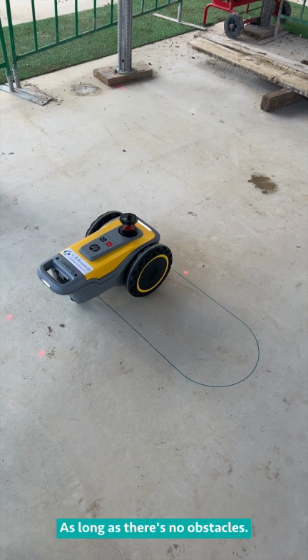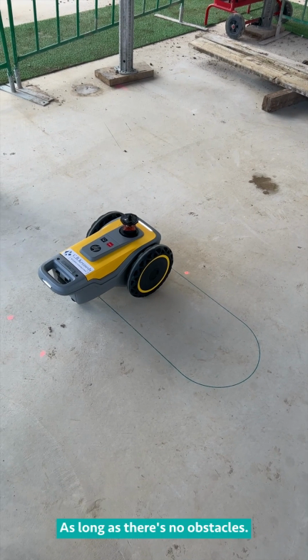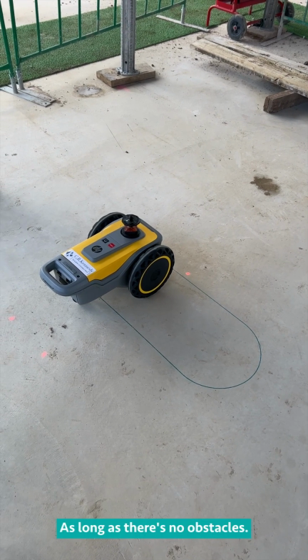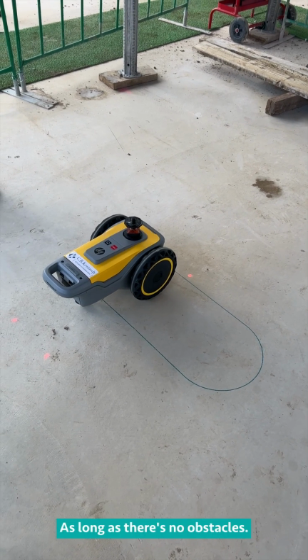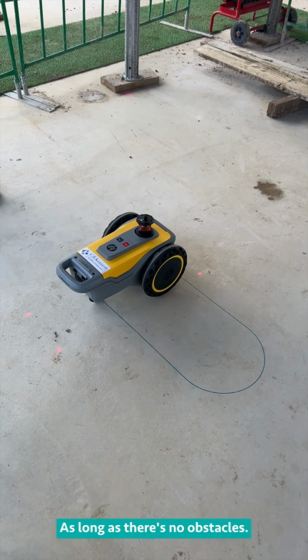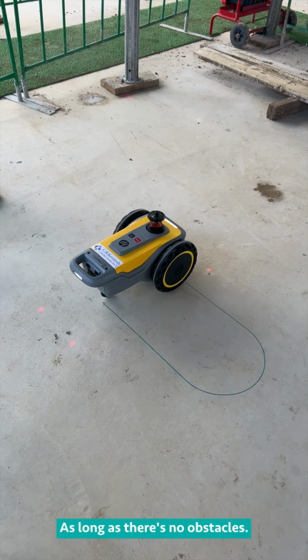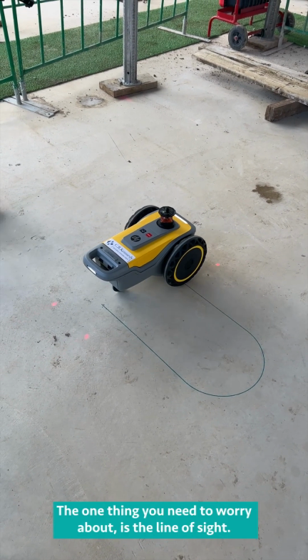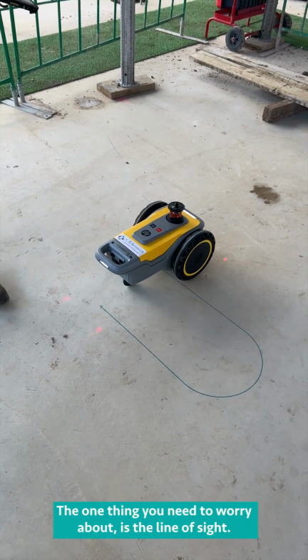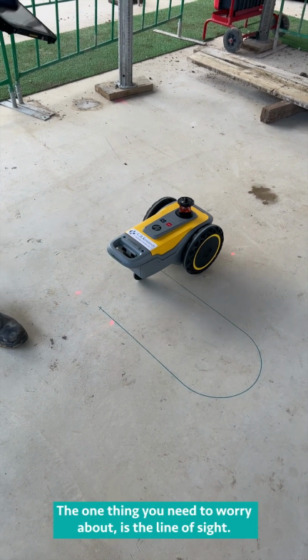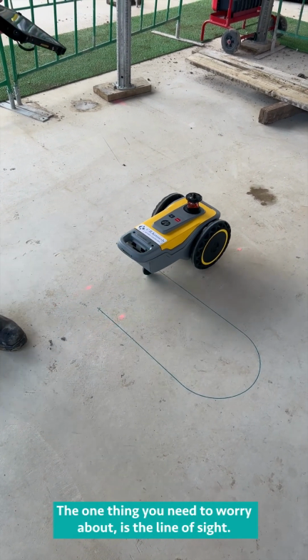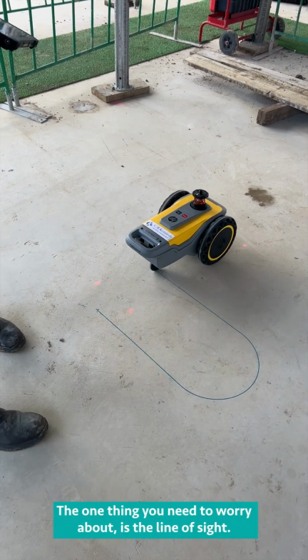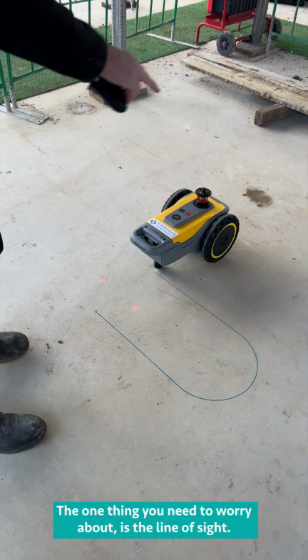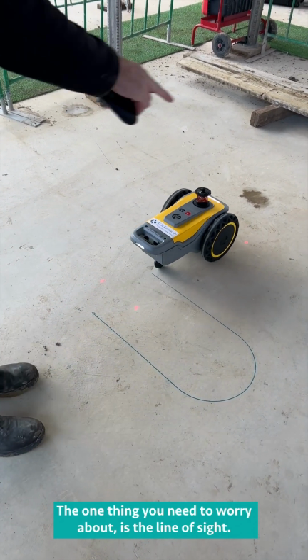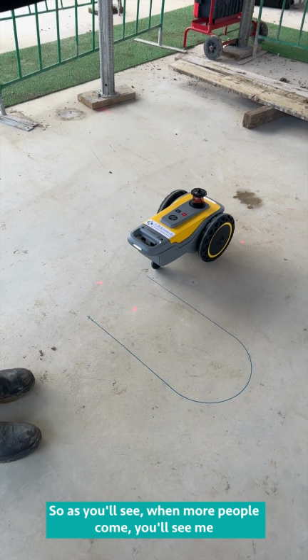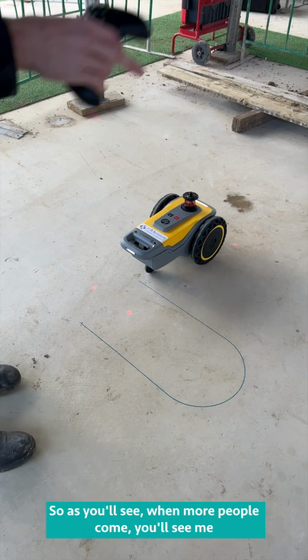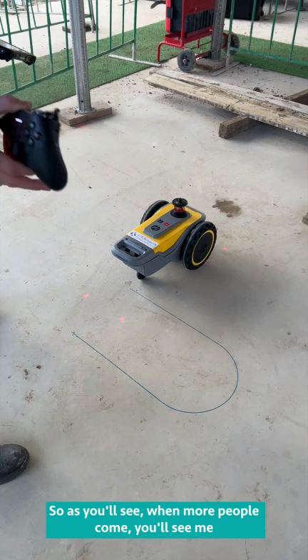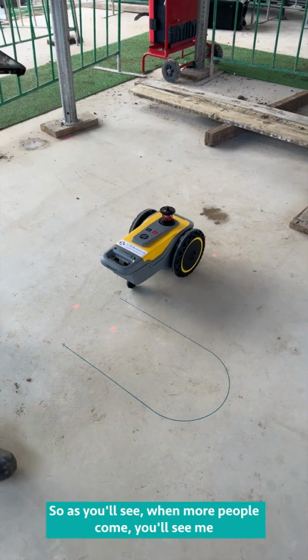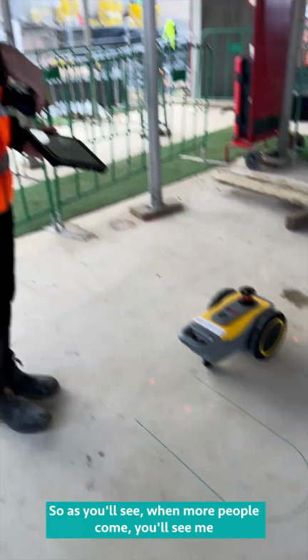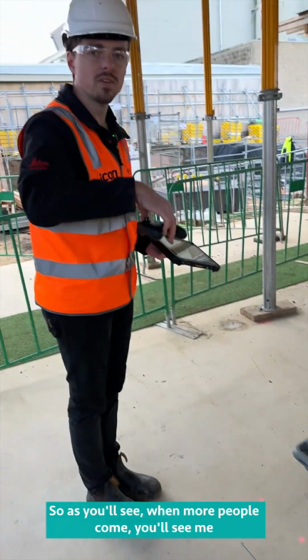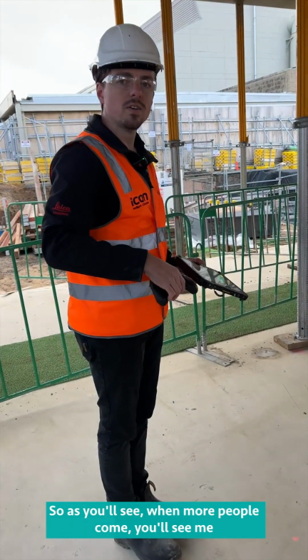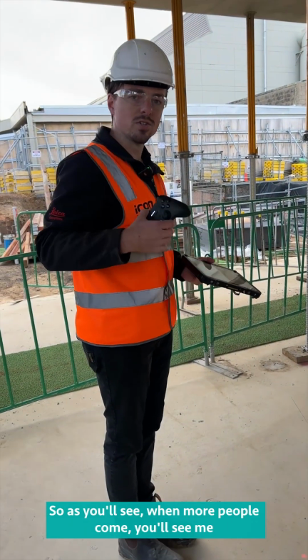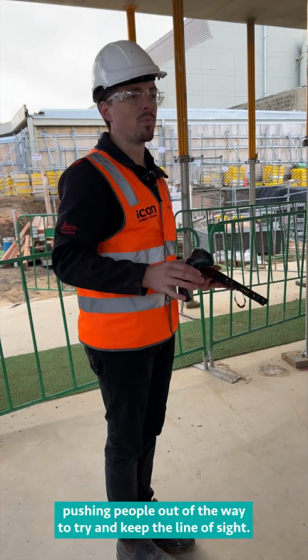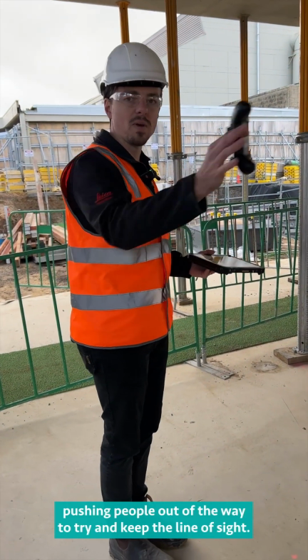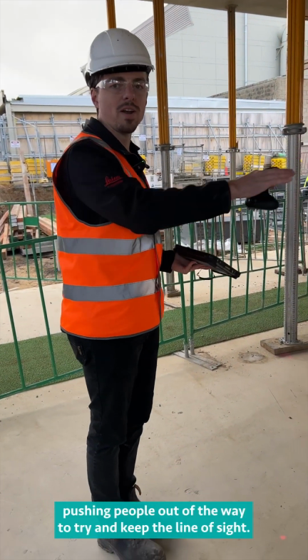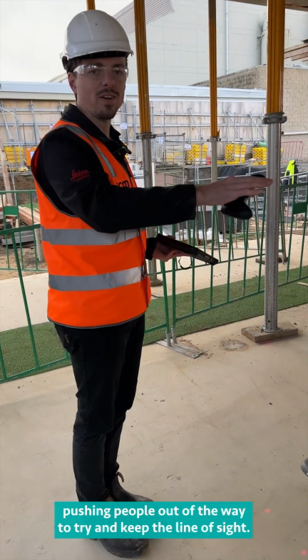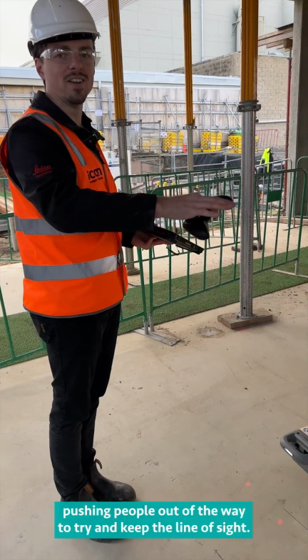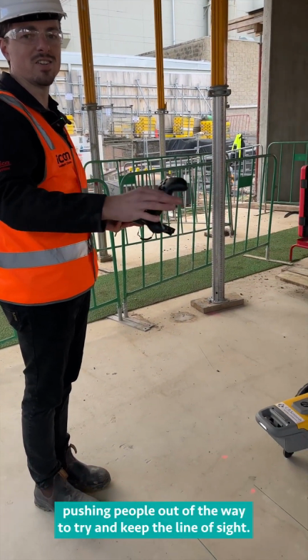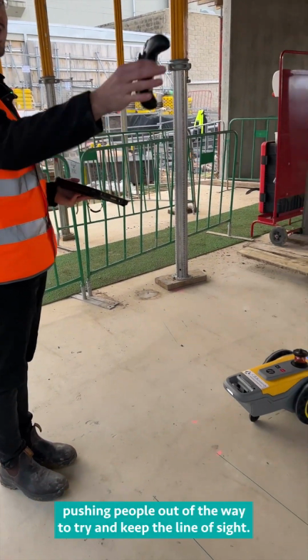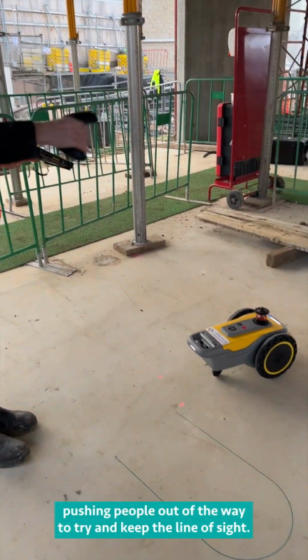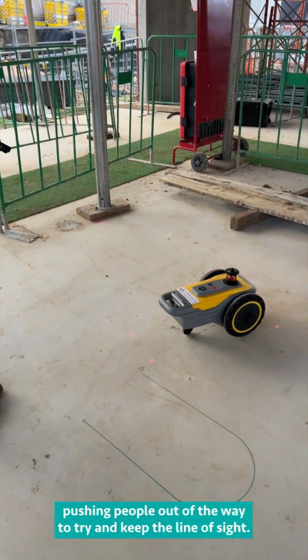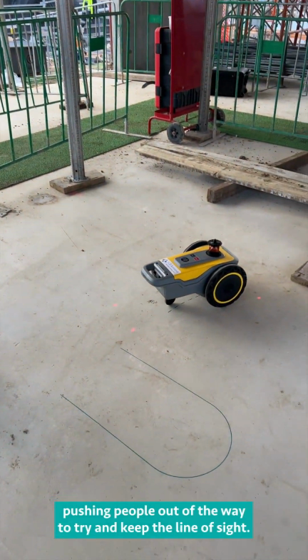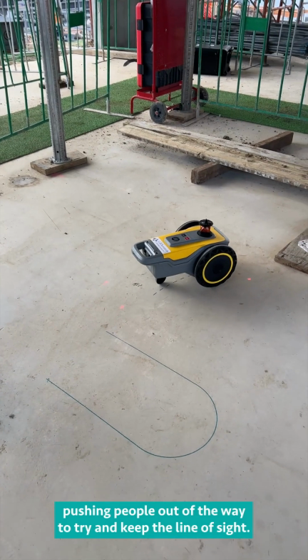As long as there are no obstacles, the one thing you need to worry about is the line of sight. When more people come, you'll see me pushing people out of the way to try and keep the line of sight clear.